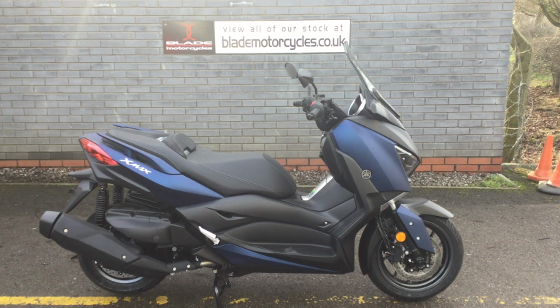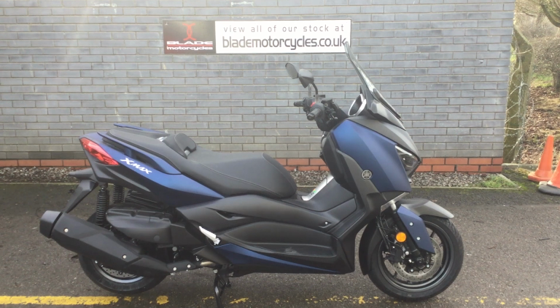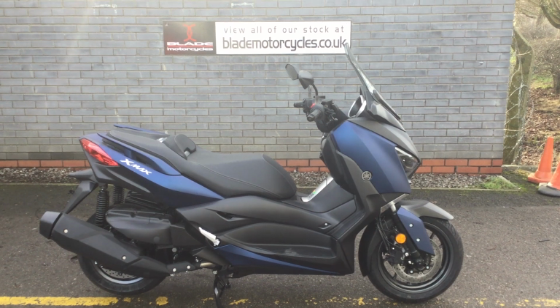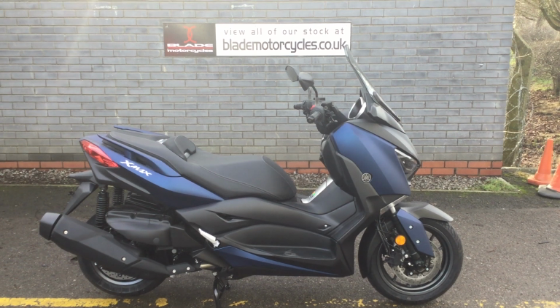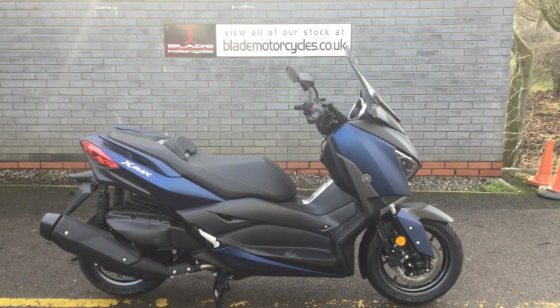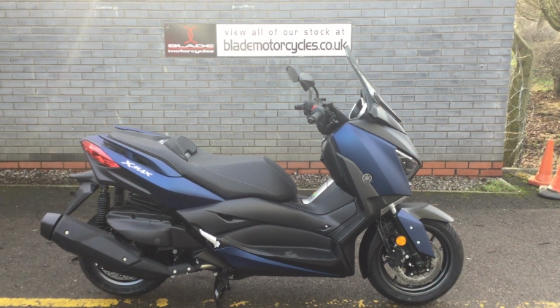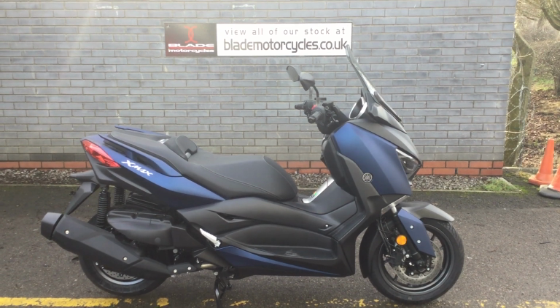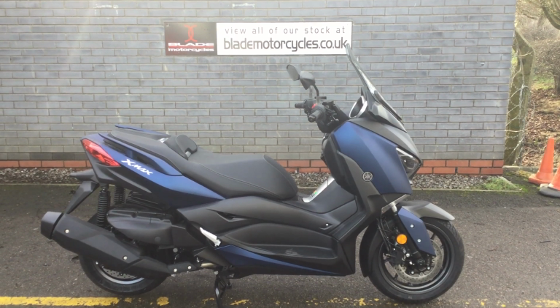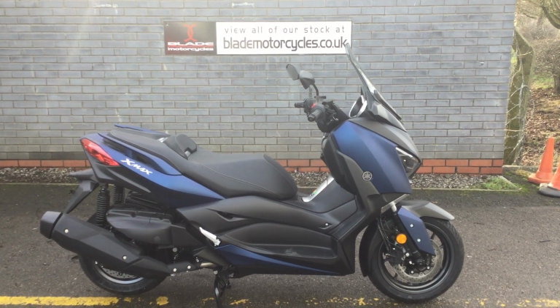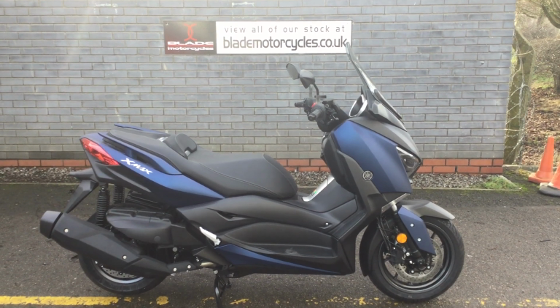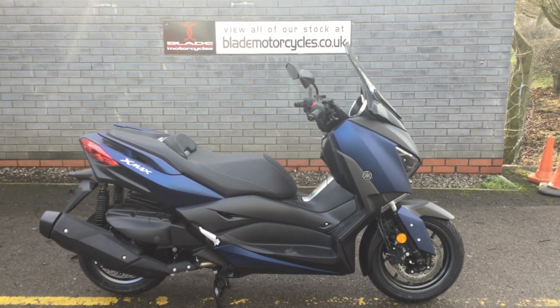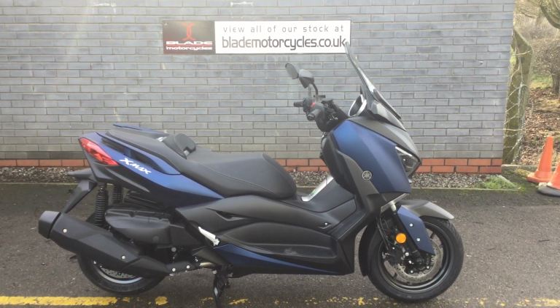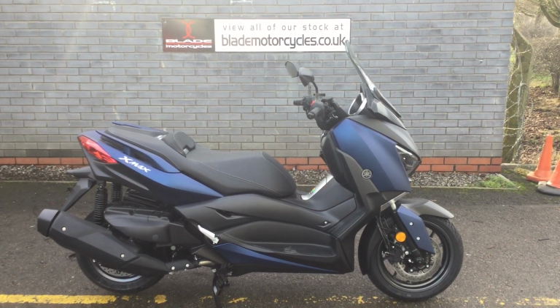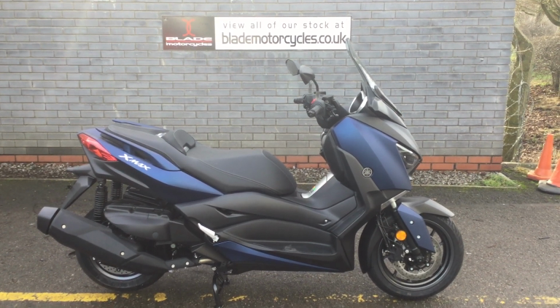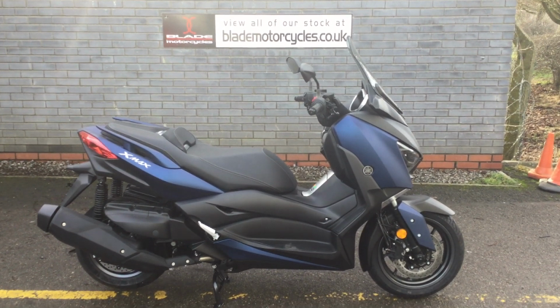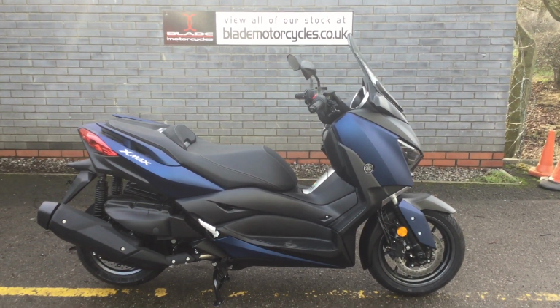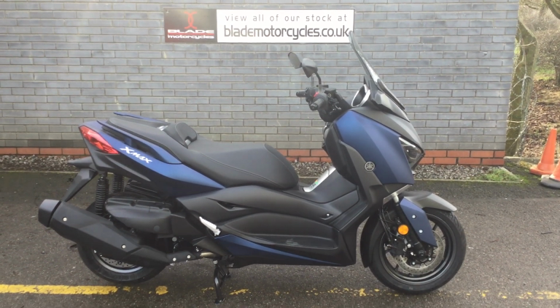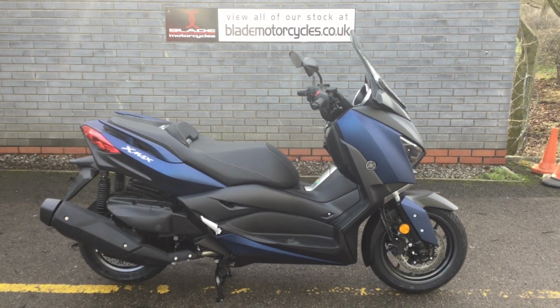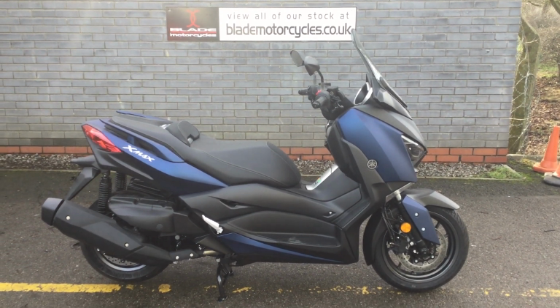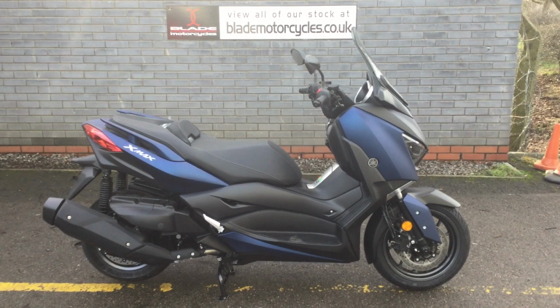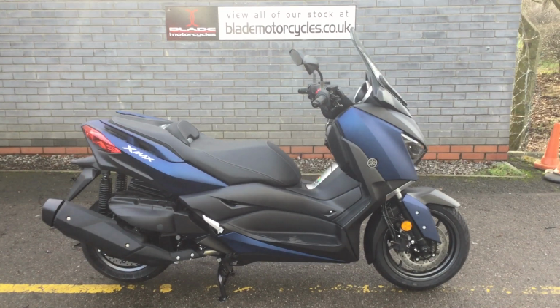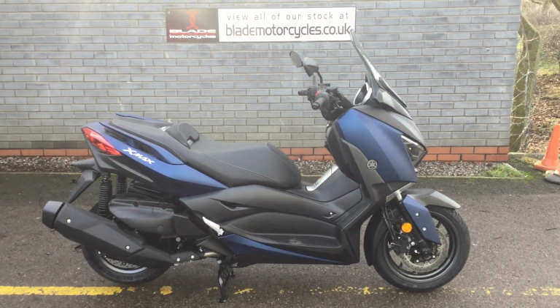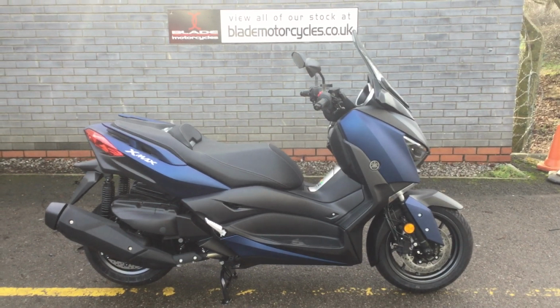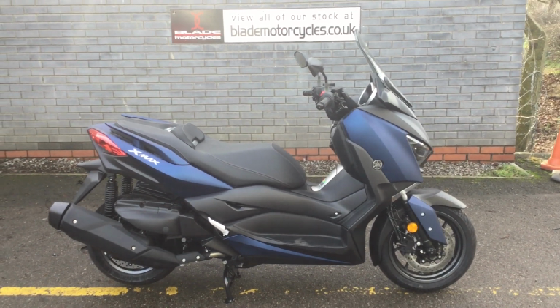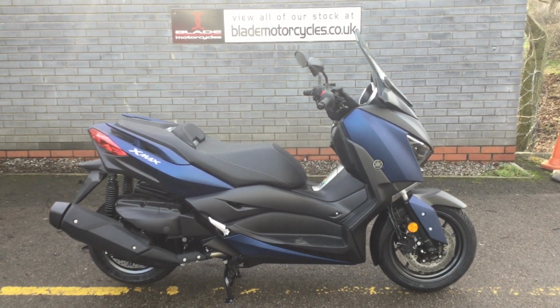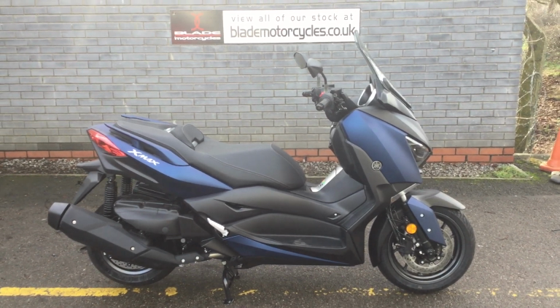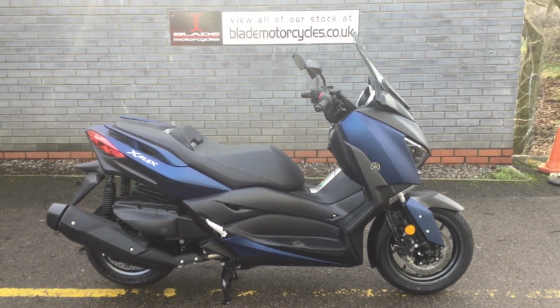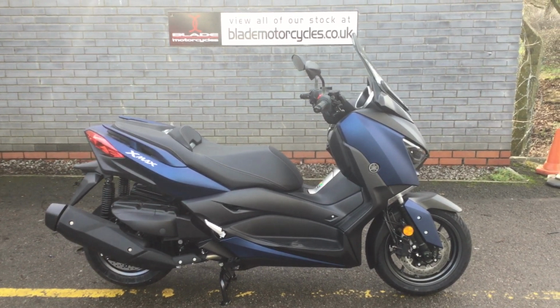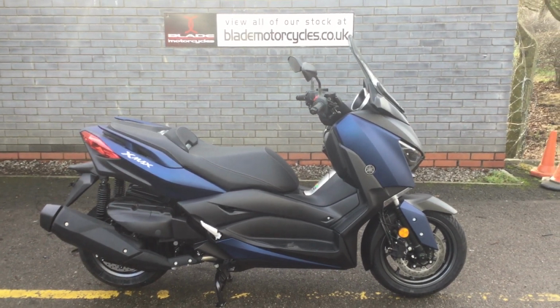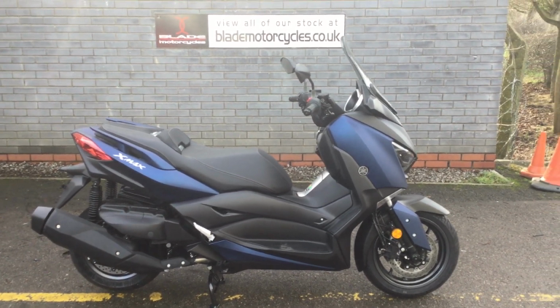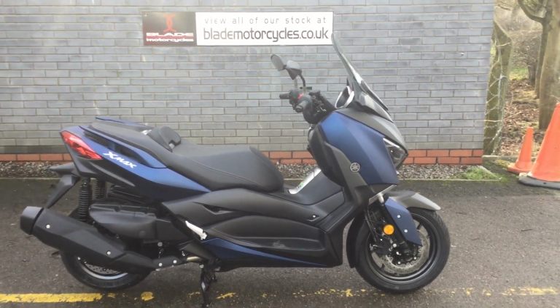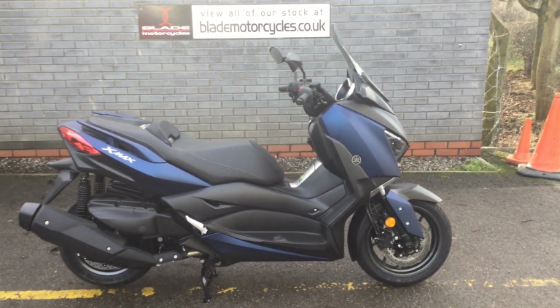Hi and welcome to Blade Yamaha Swindon. Thank you for taking the time to look at this X-Max 400 2018 model. I'm going to give you a good look around the bike and tell you about some of the key features.